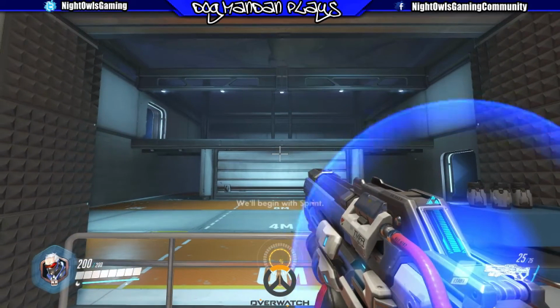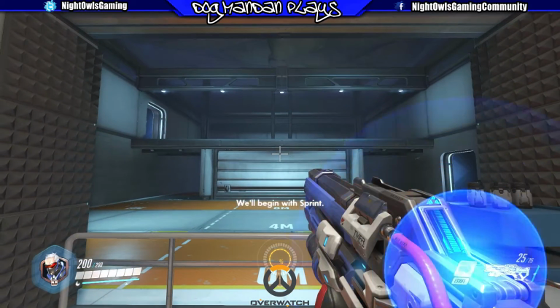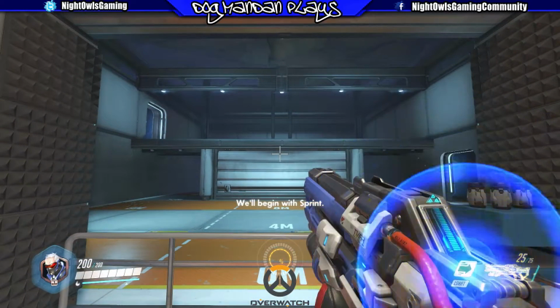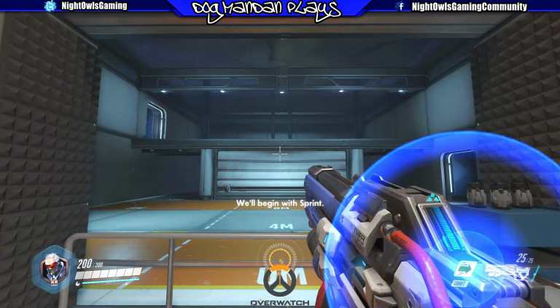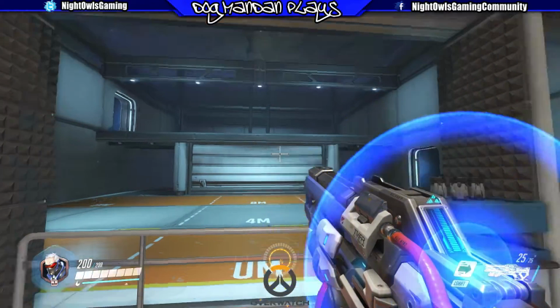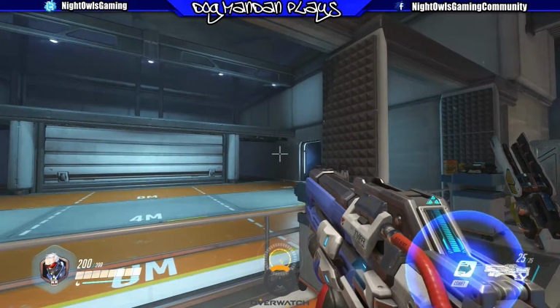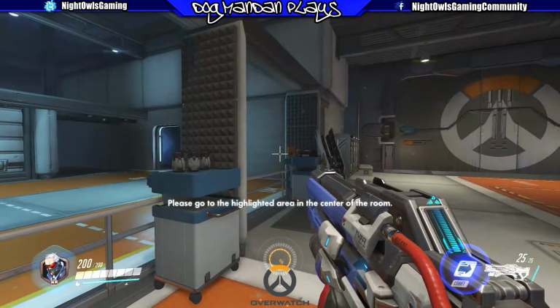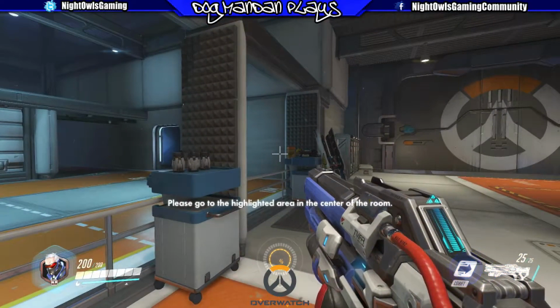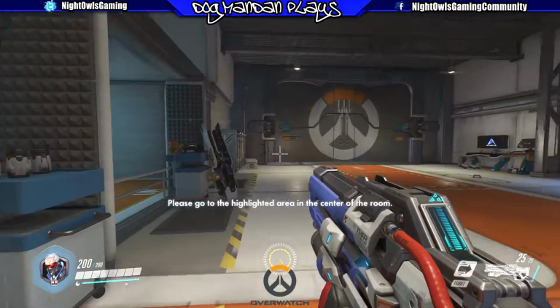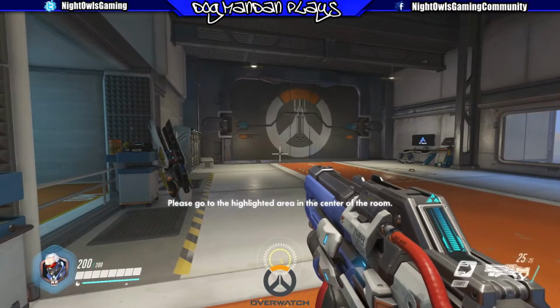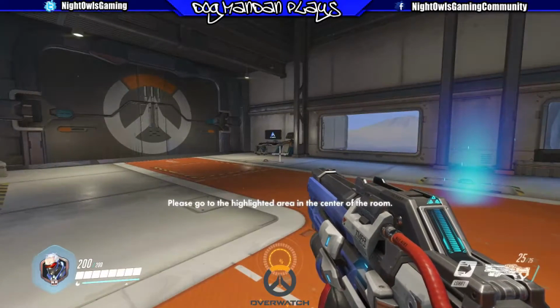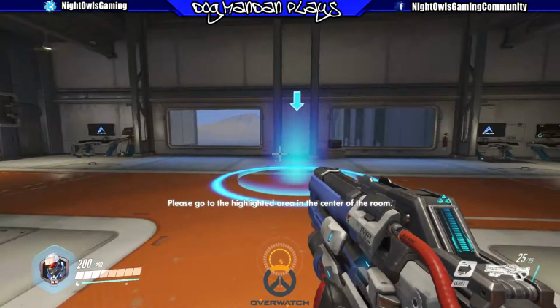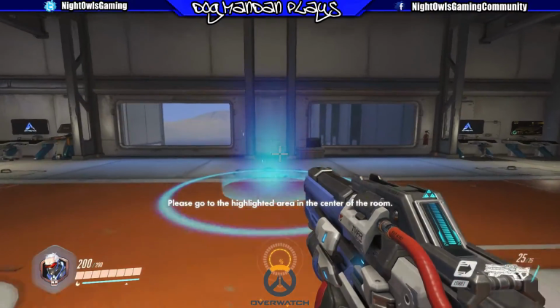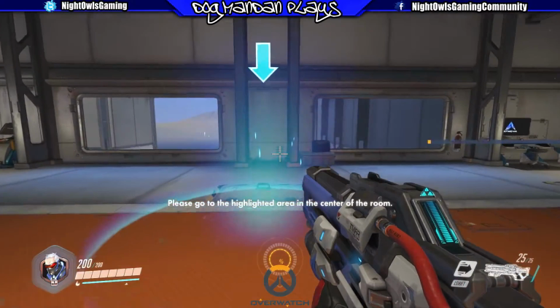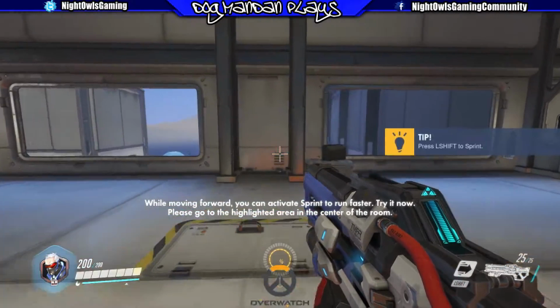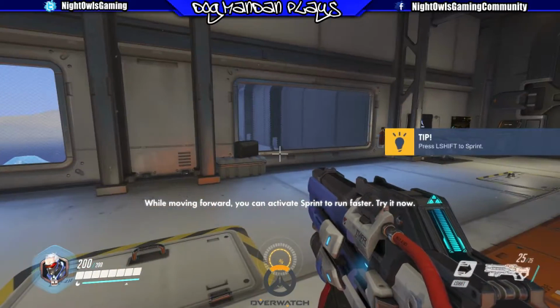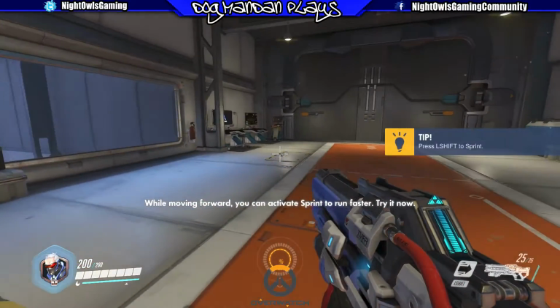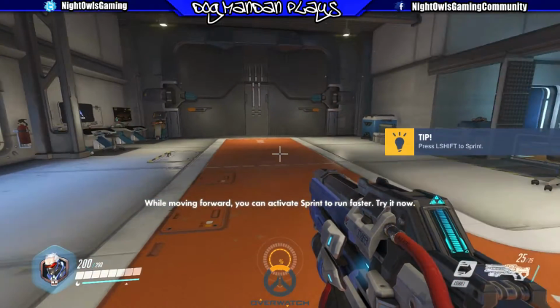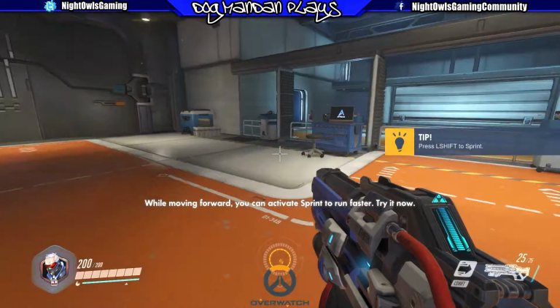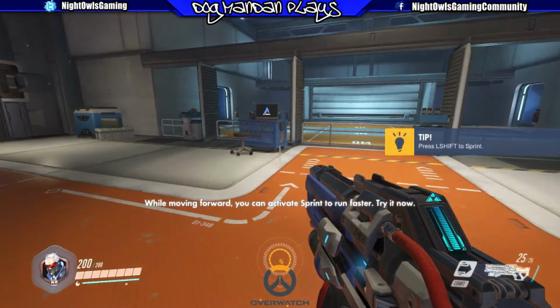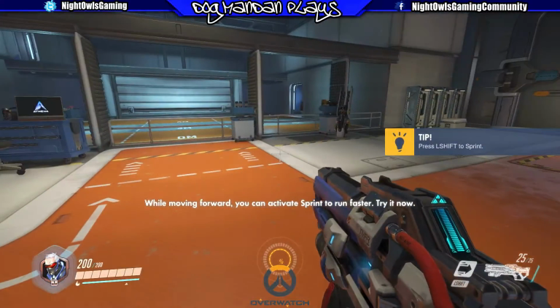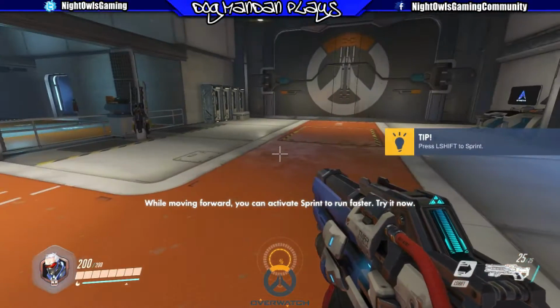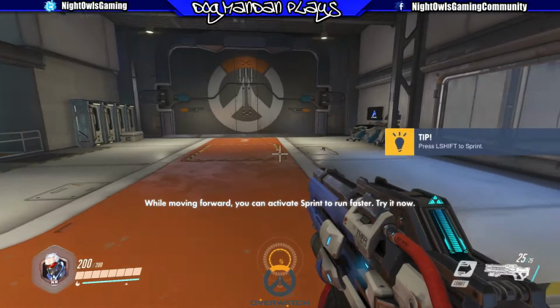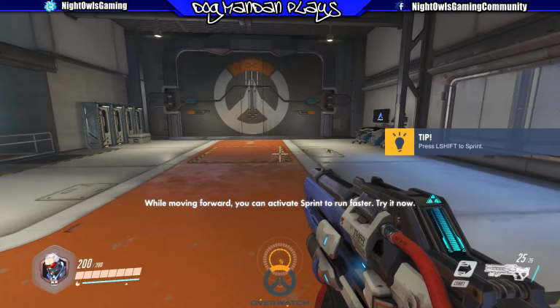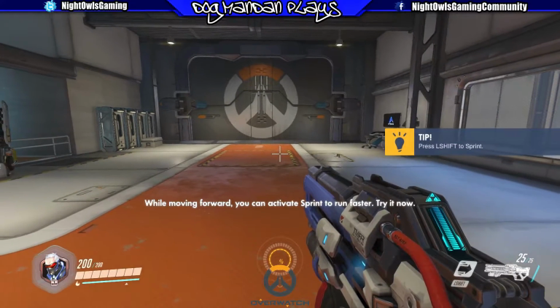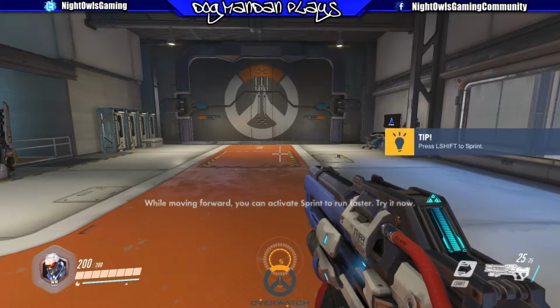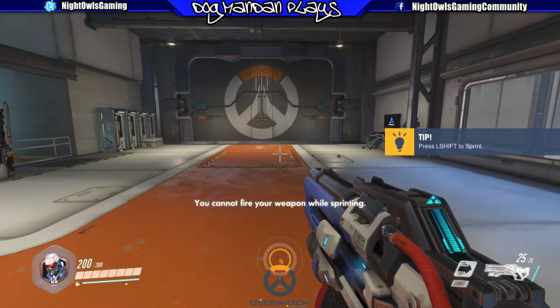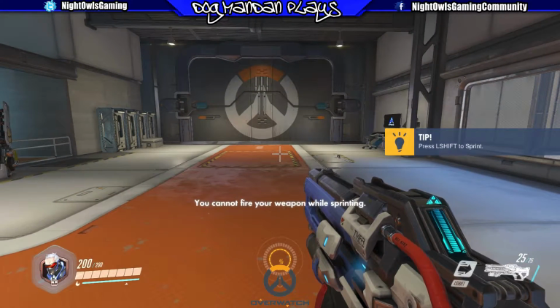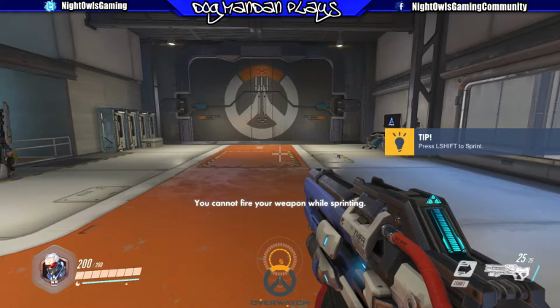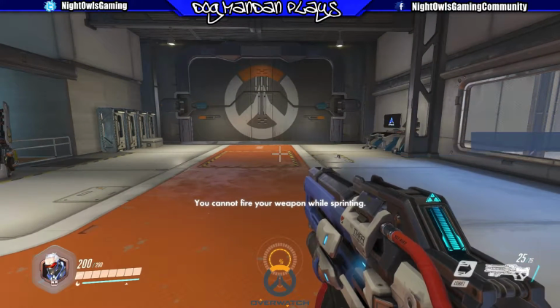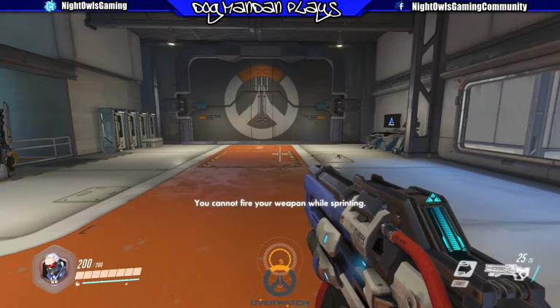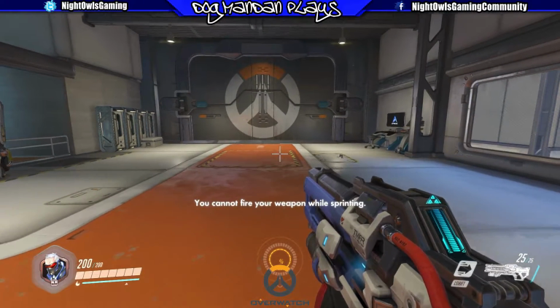We'll begin with sprint. Please go to the highlighted area in the center of the room. While moving forward, you can activate sprint to run faster. Try it now. You cannot fire your weapon while sprinting.